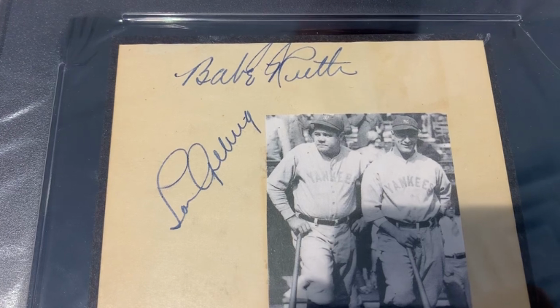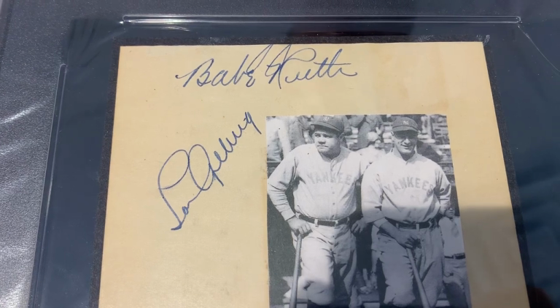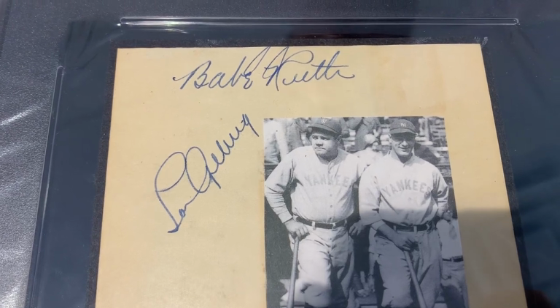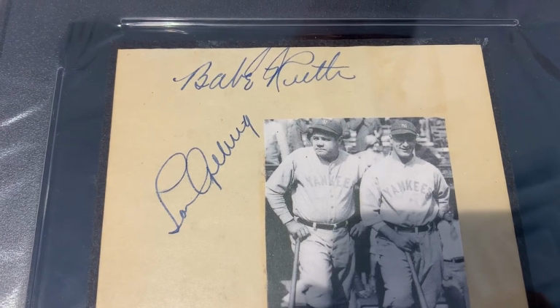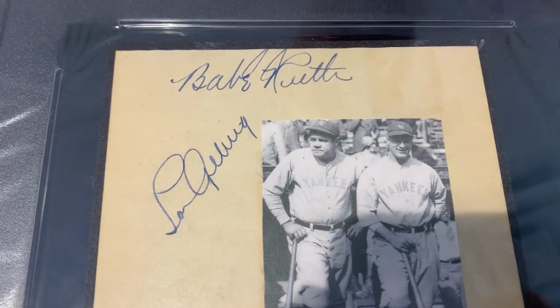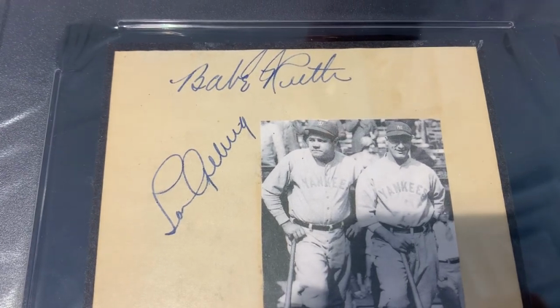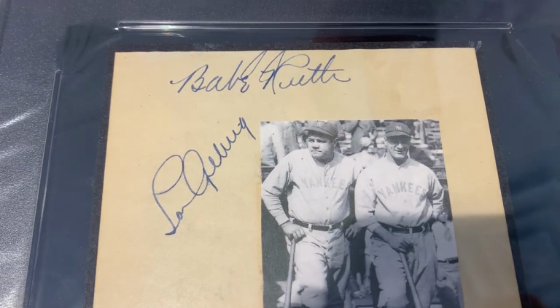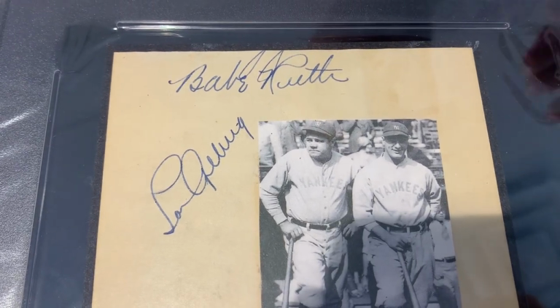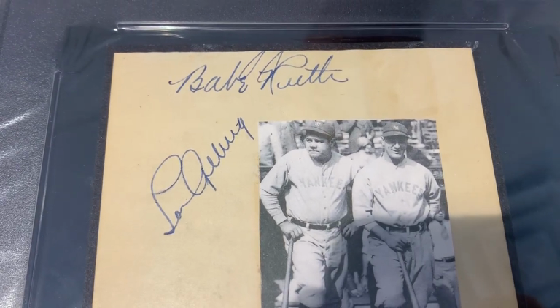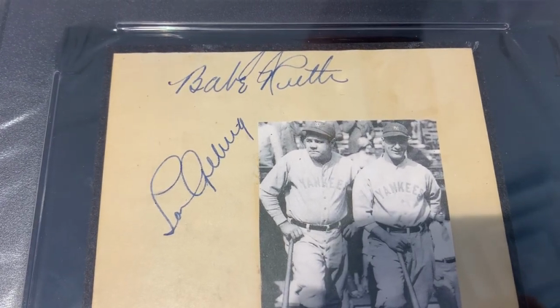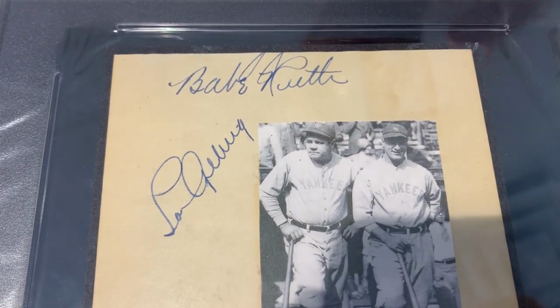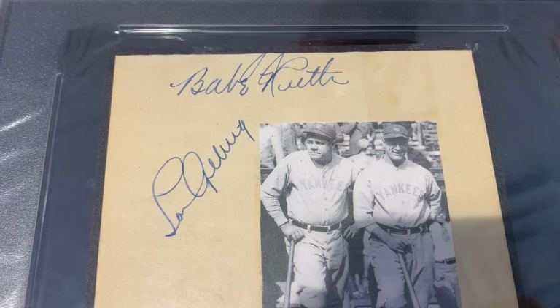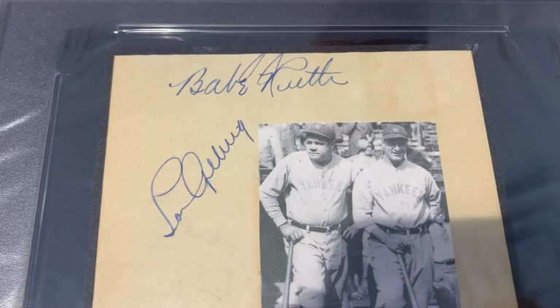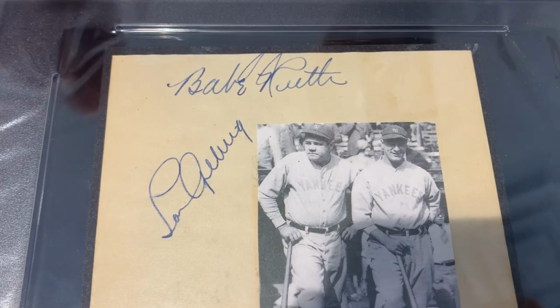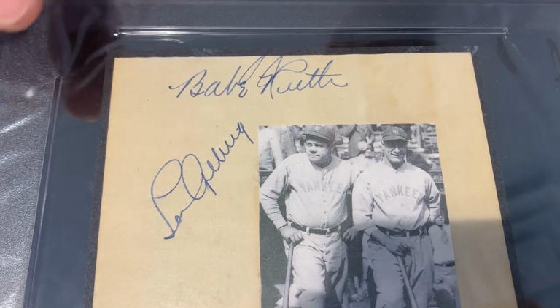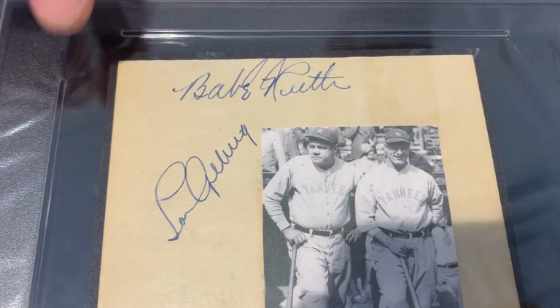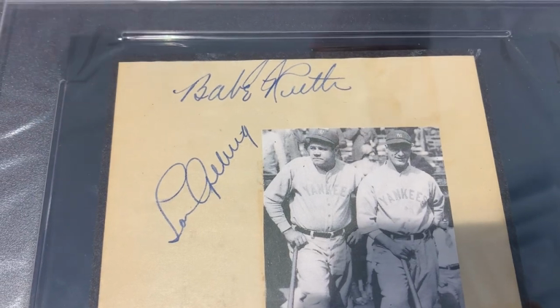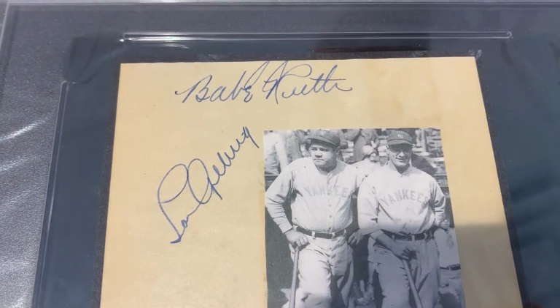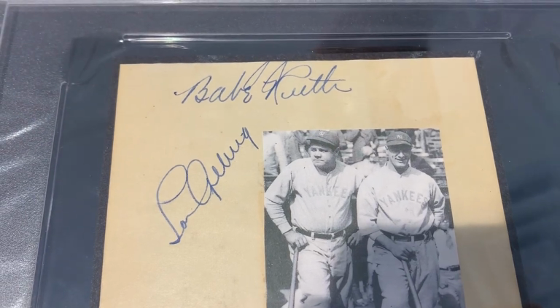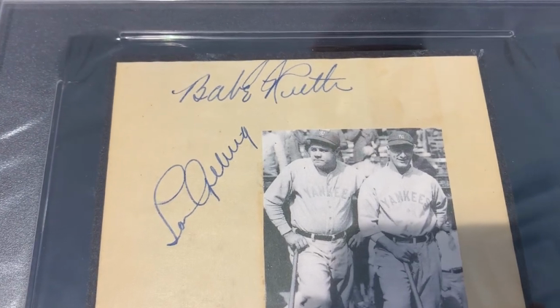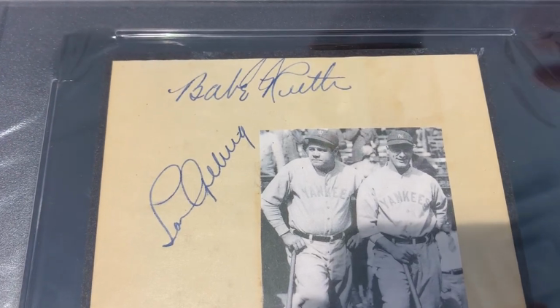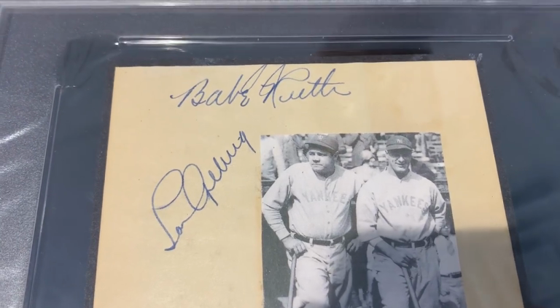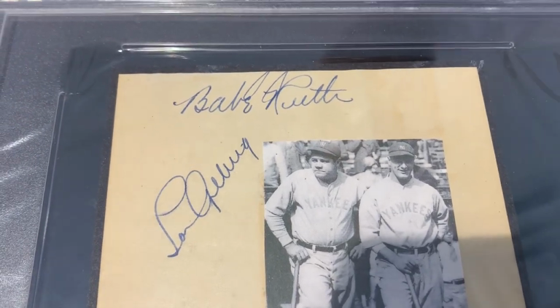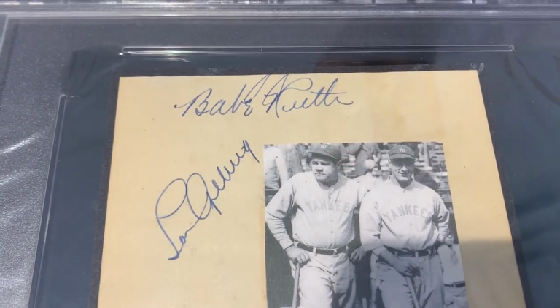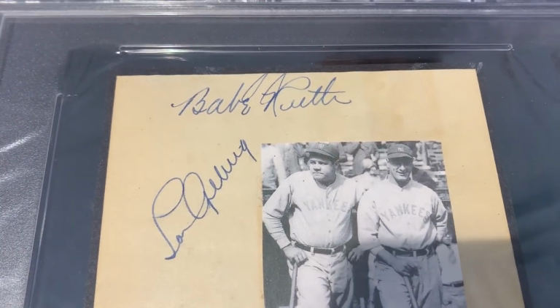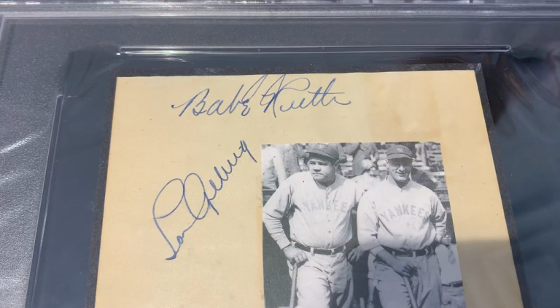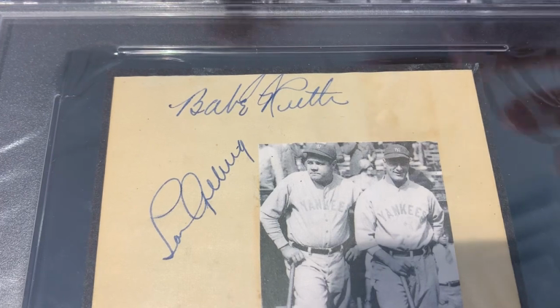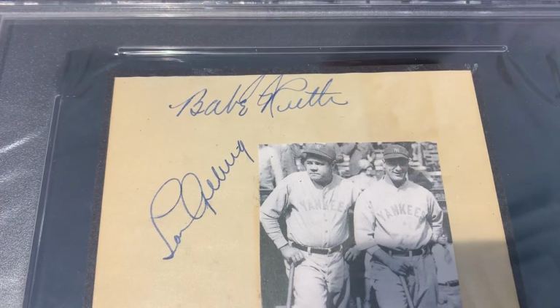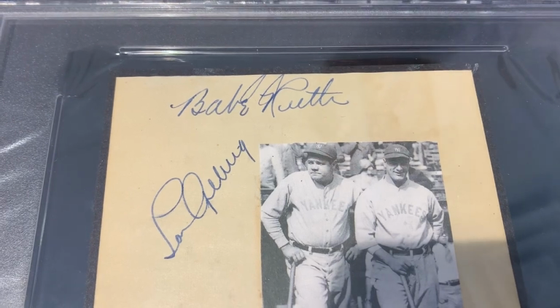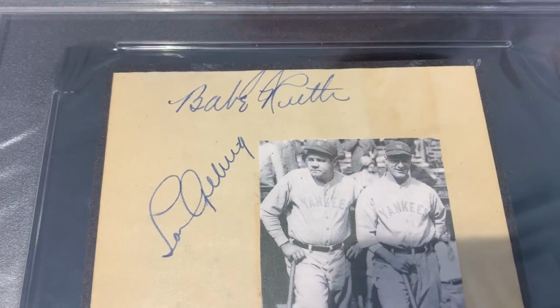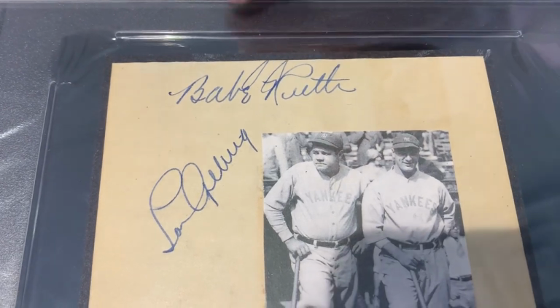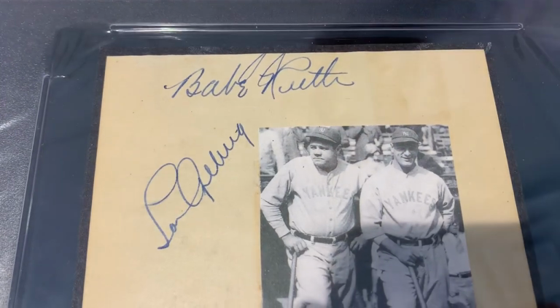This is probably a thirties album page based on the autograph style of them both. Usually you see the Gehrig a lot smaller than the Ruth here, but the Ruth is not small at all — so you can still see that.